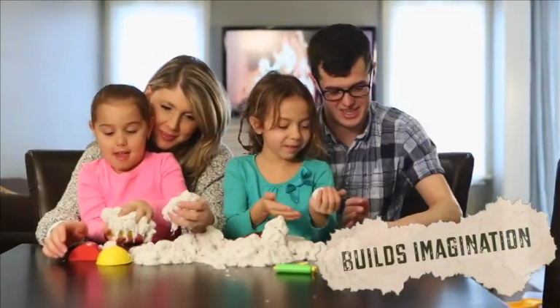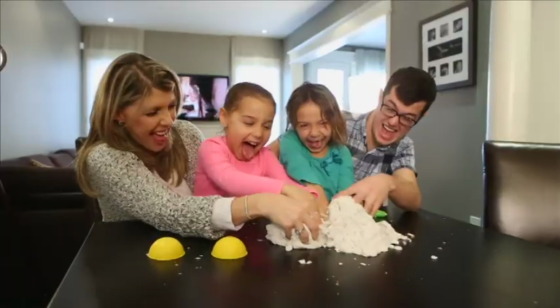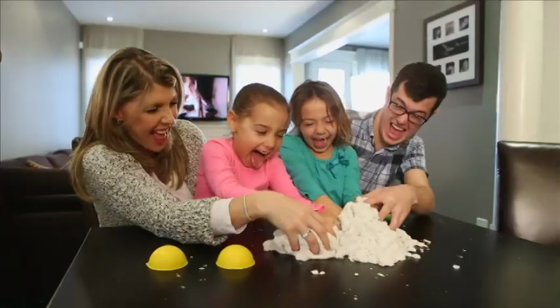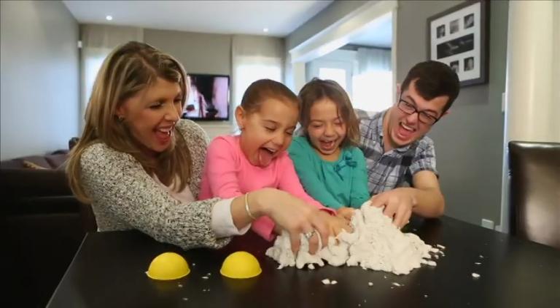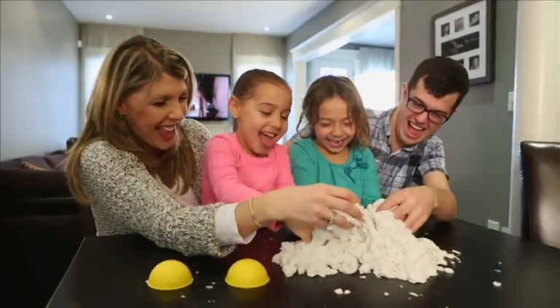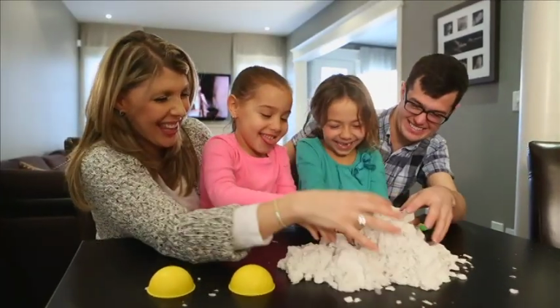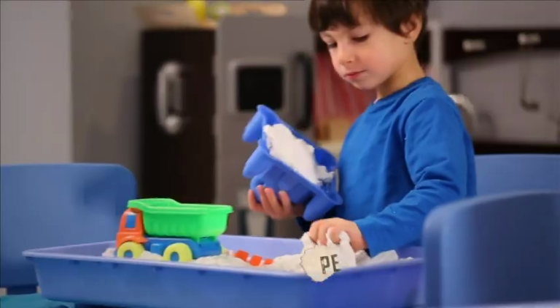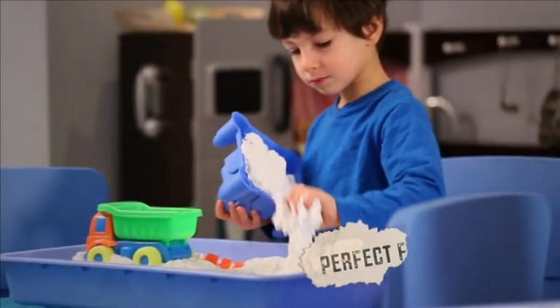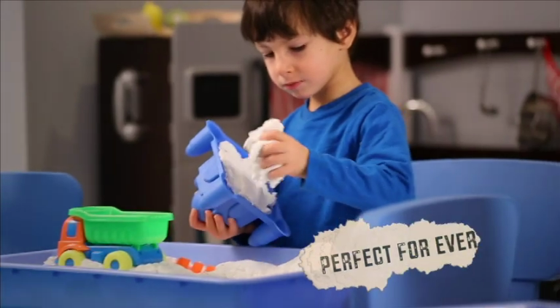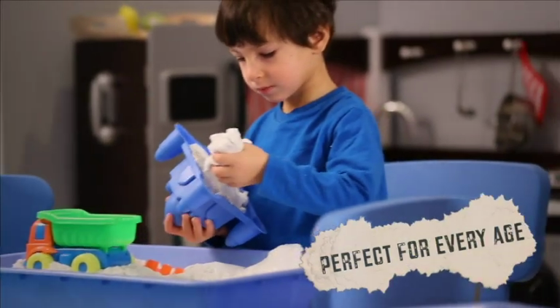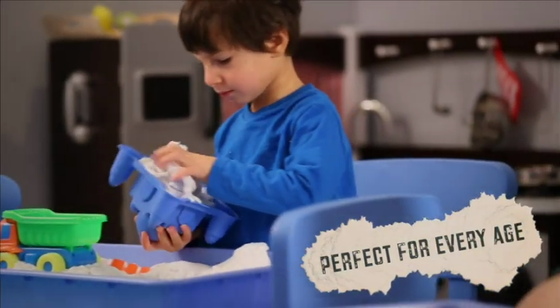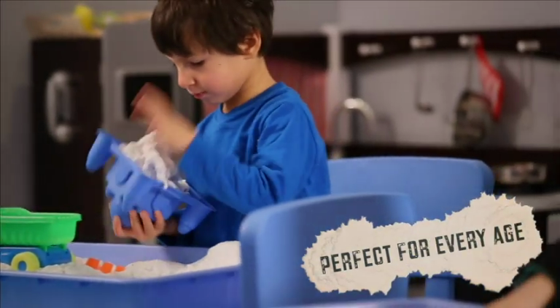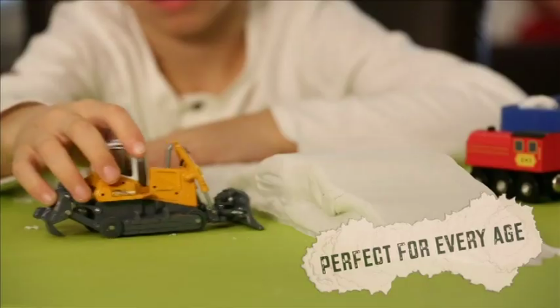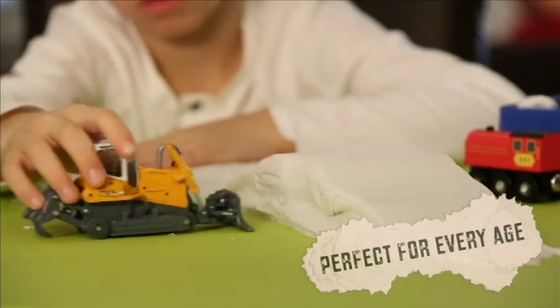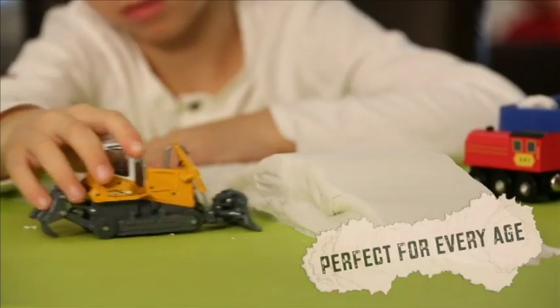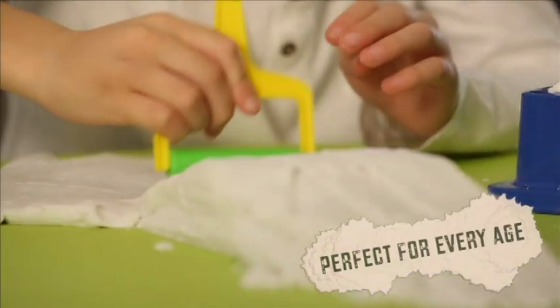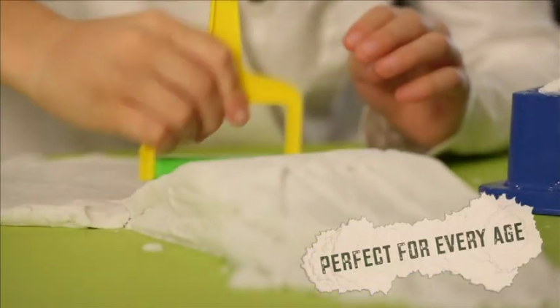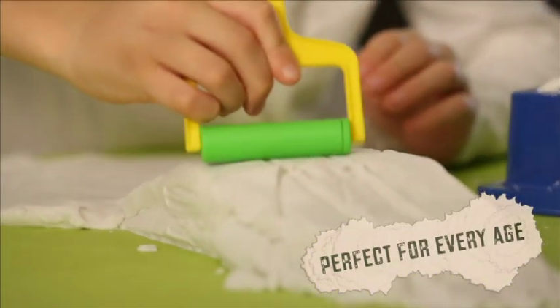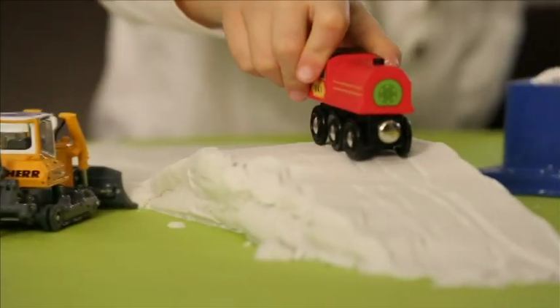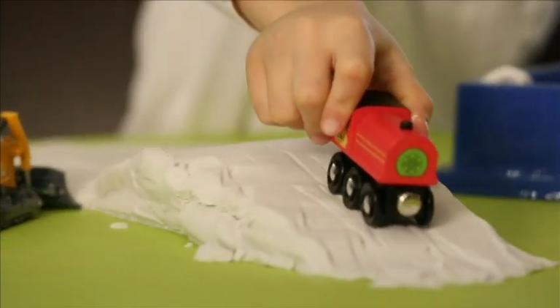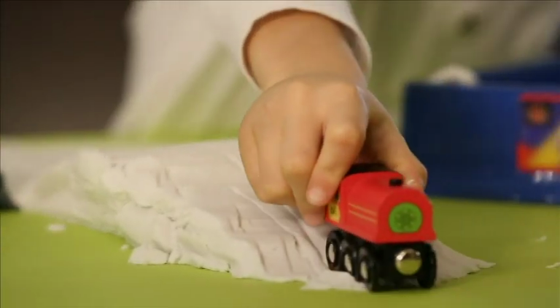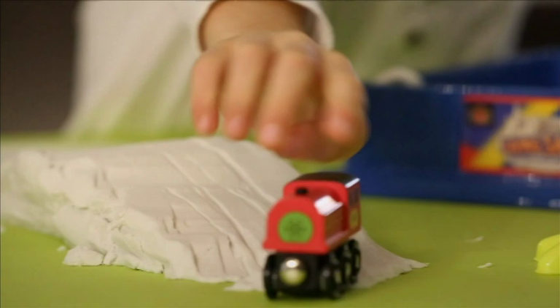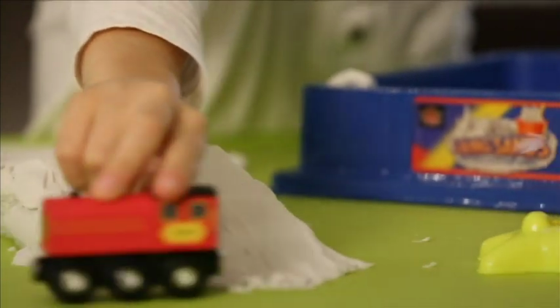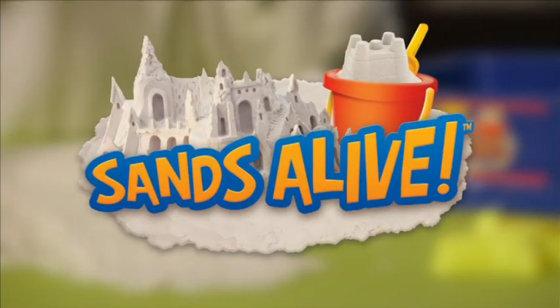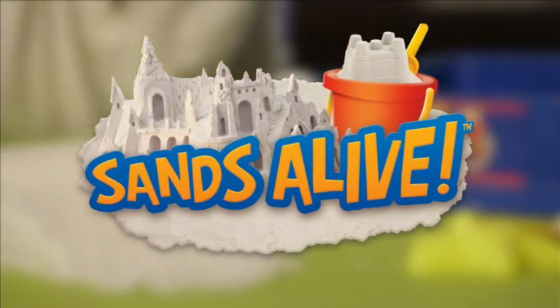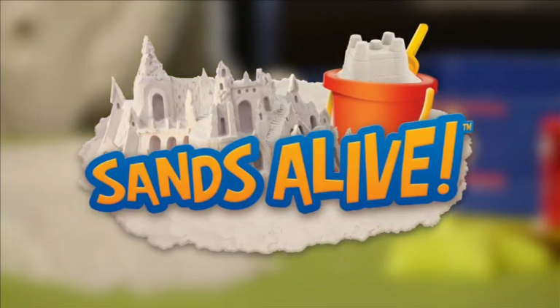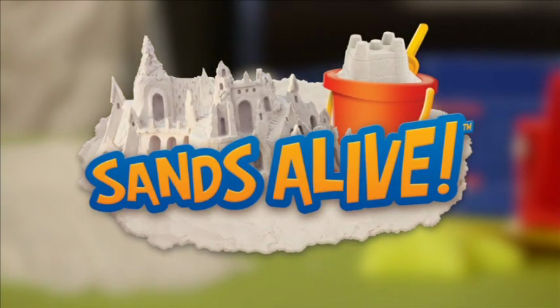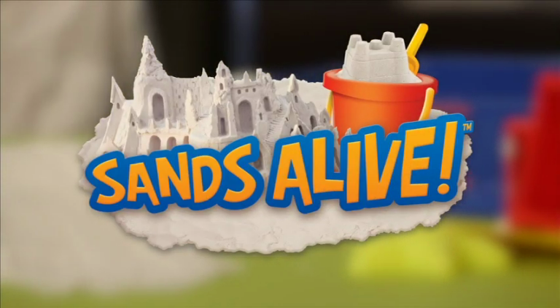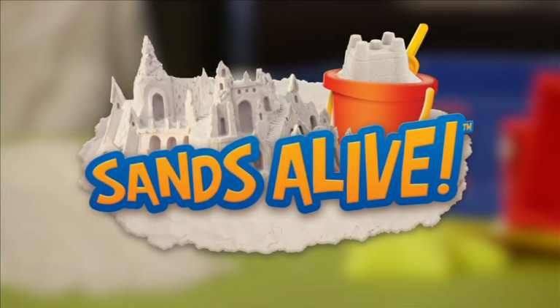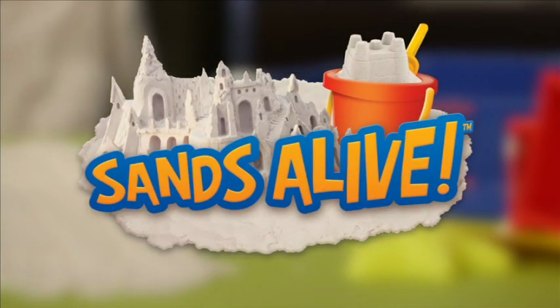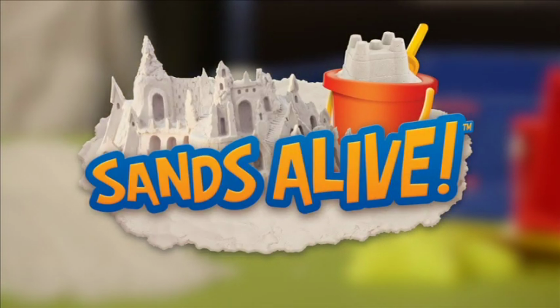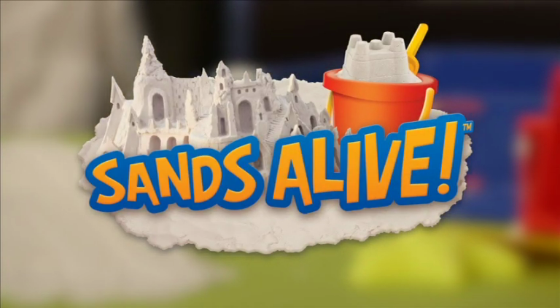It's so exciting! With so many fun uses, you can do so much. It's something new. Sand's Alive — watch it come to life in your hand!